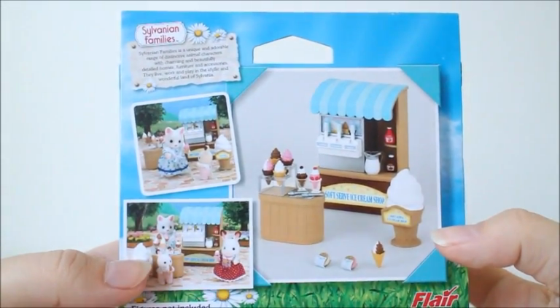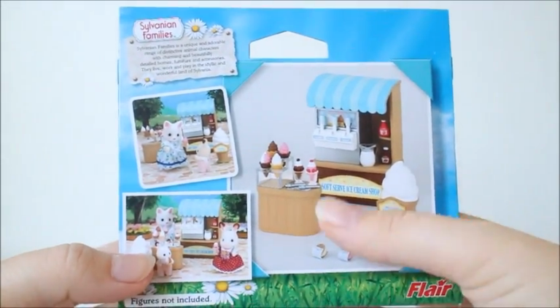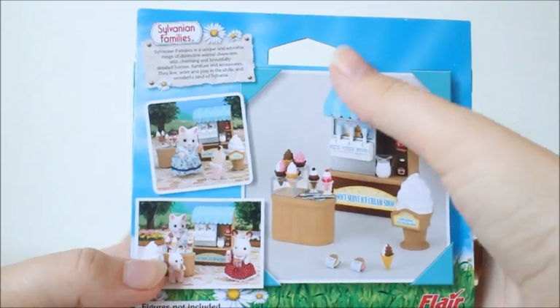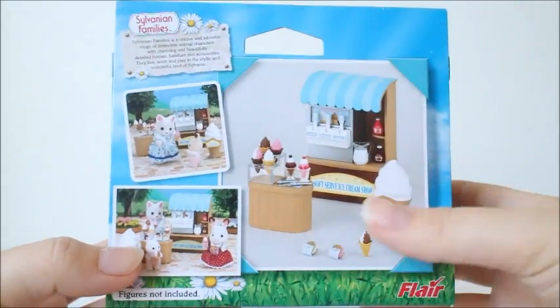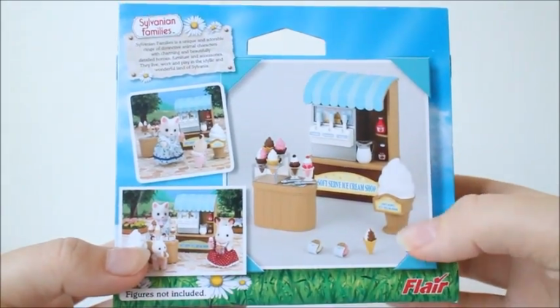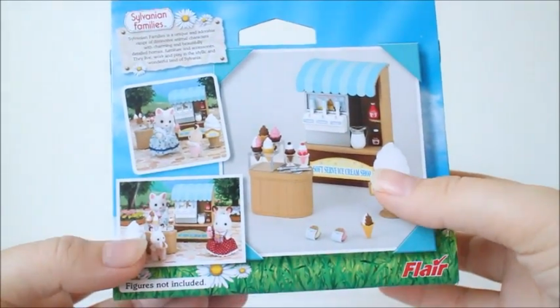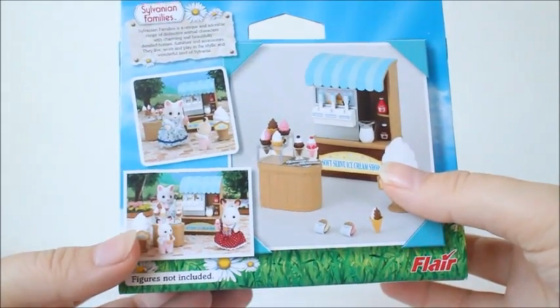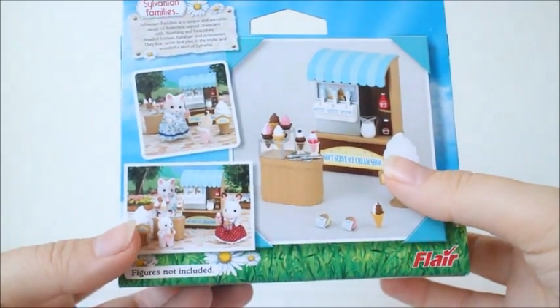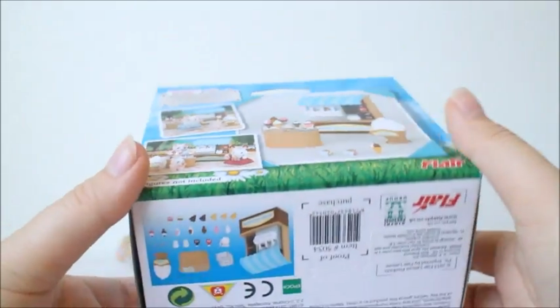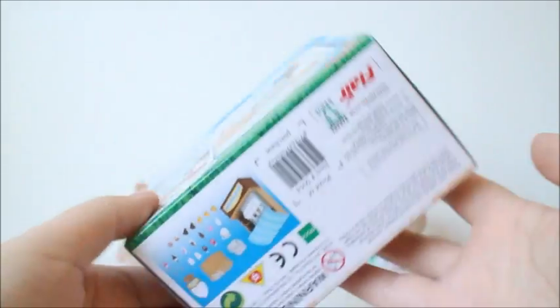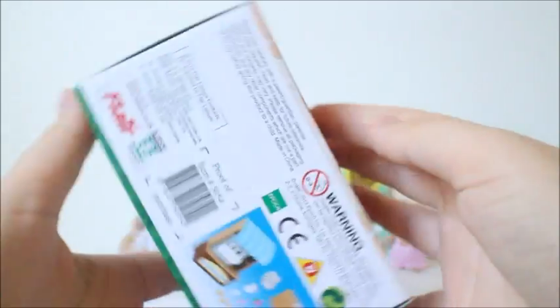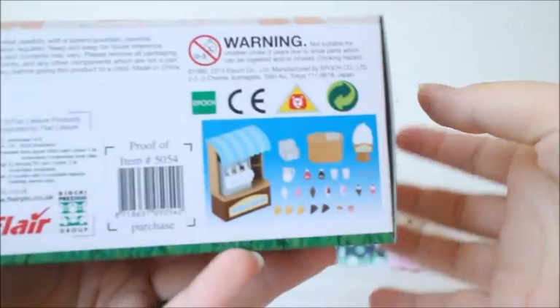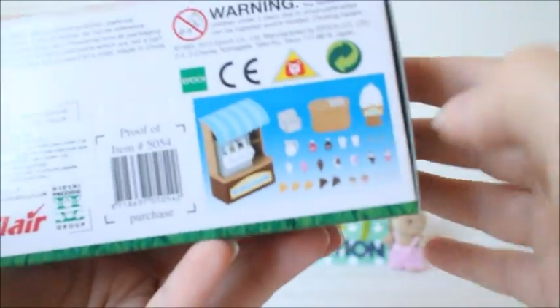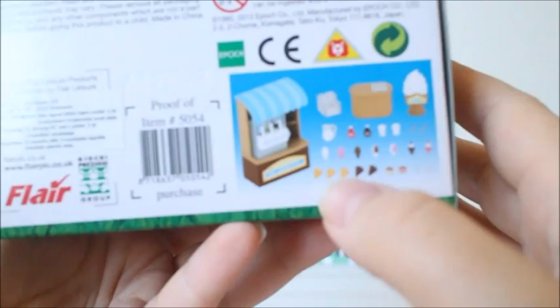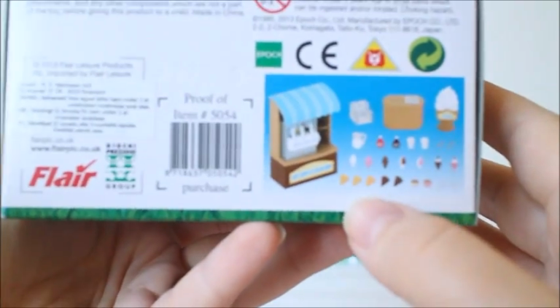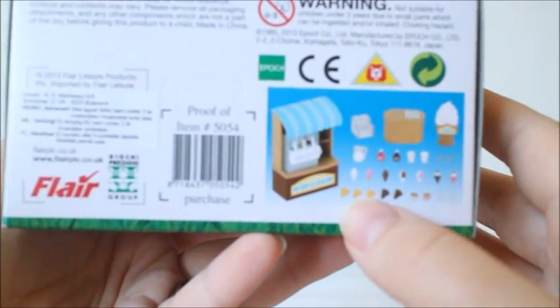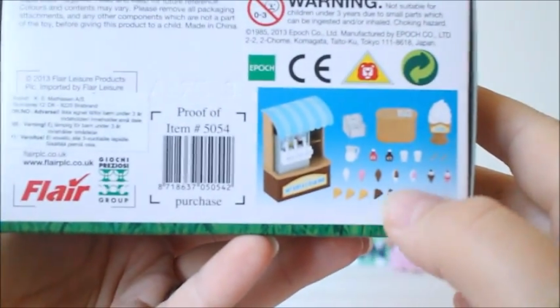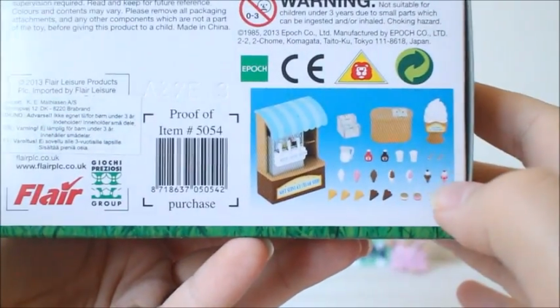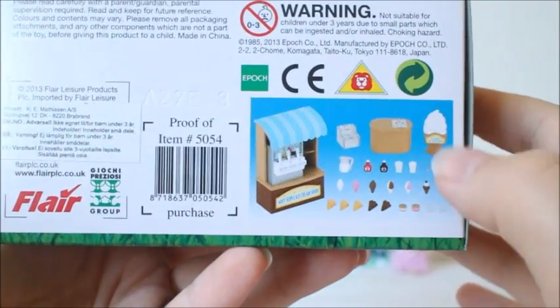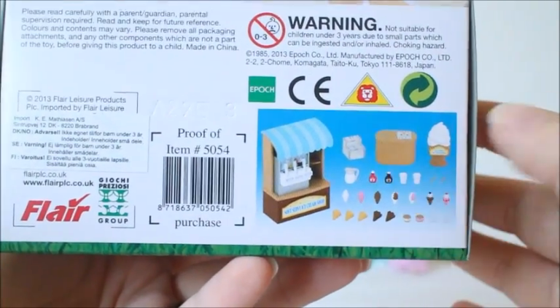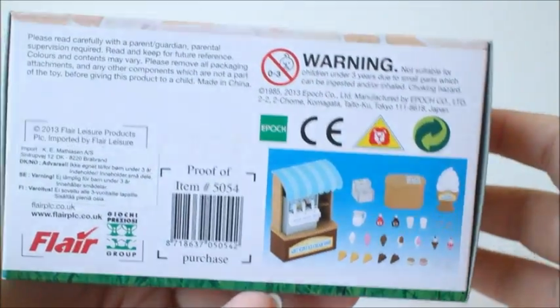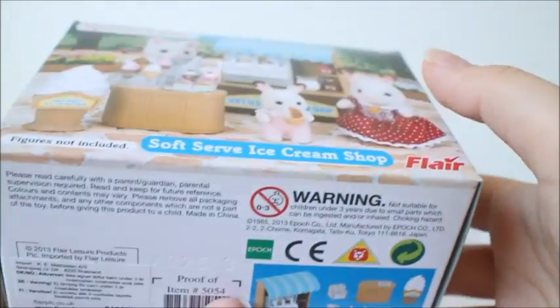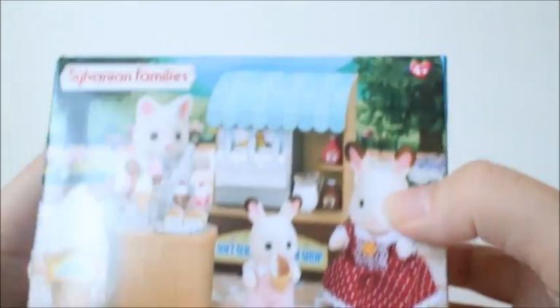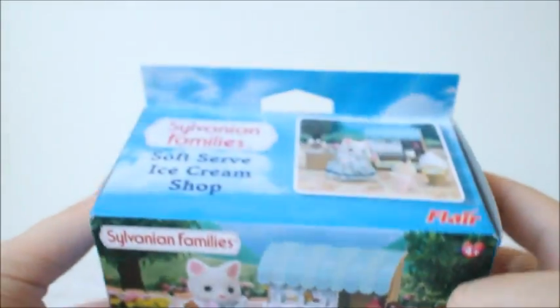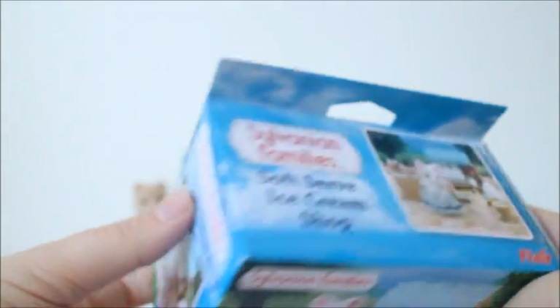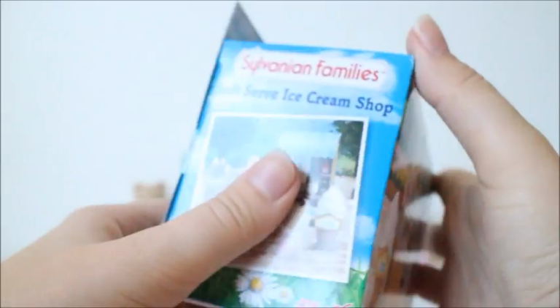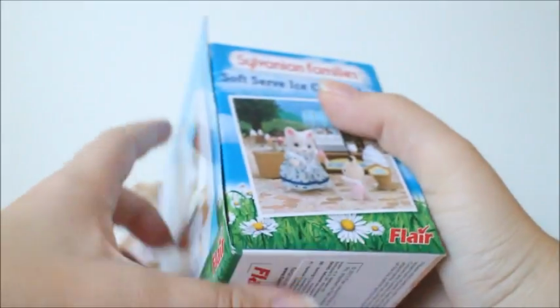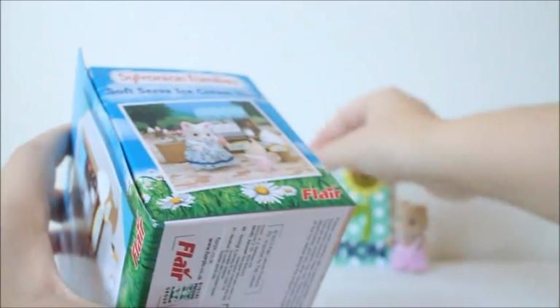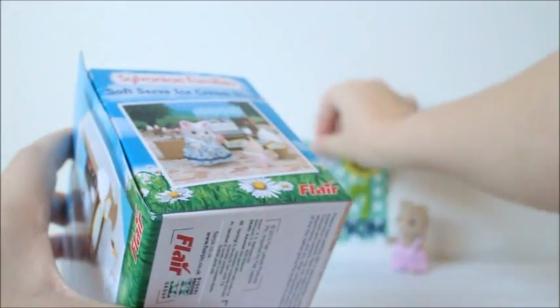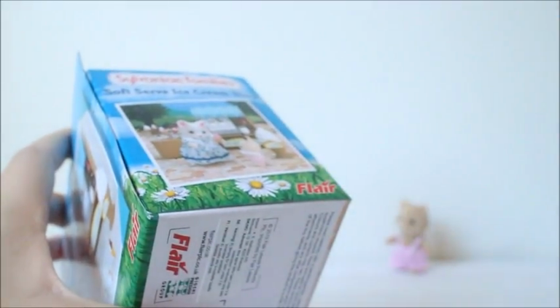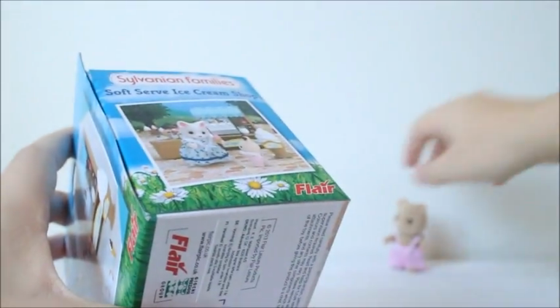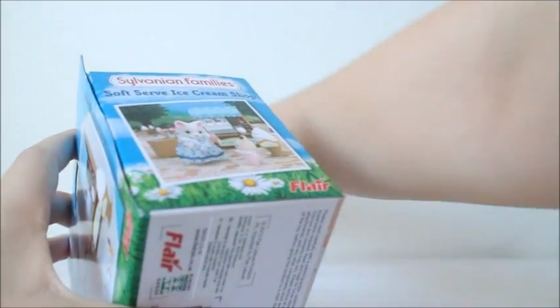Here's the whole set and everything you get in it. Here on the bottom you can always see in detail which accessories it comes with. Let's get started.